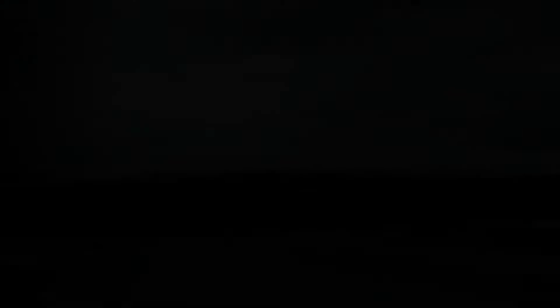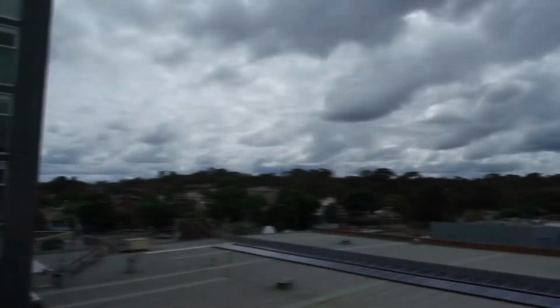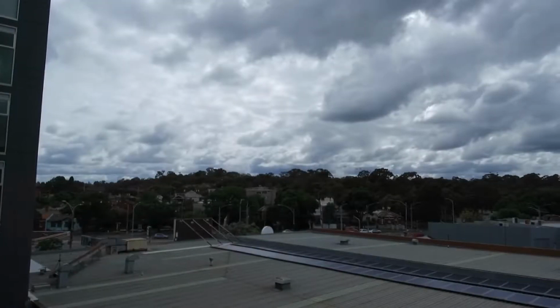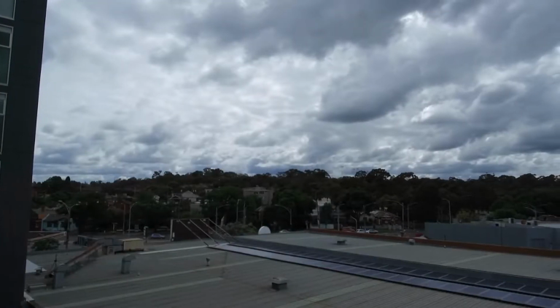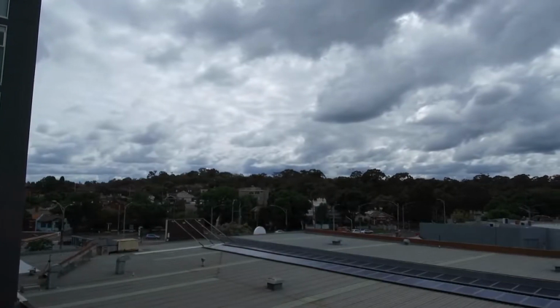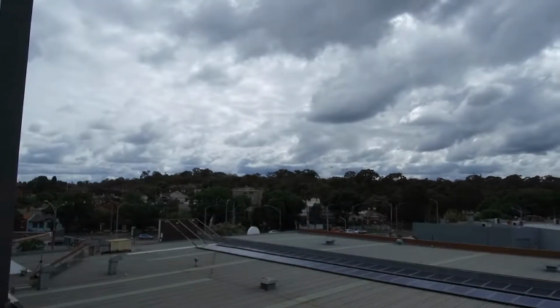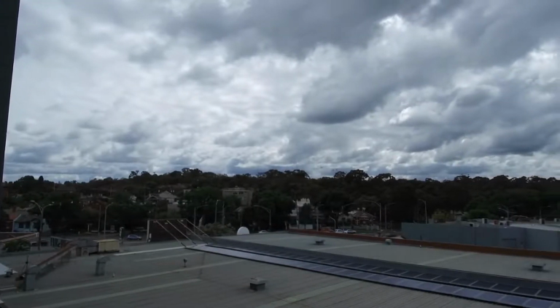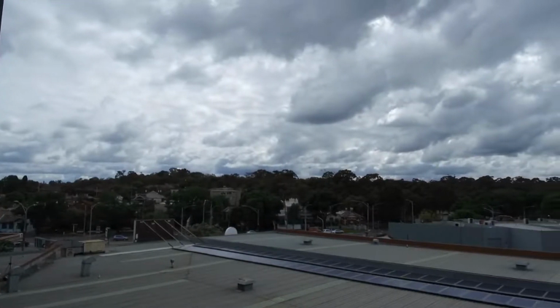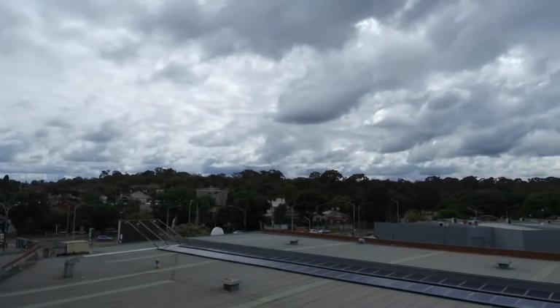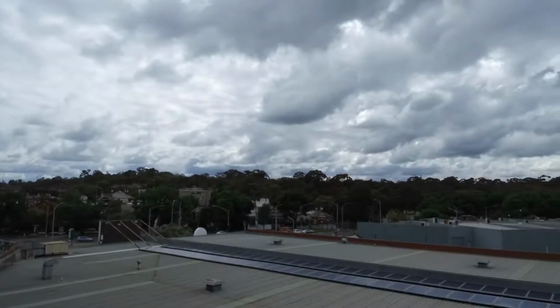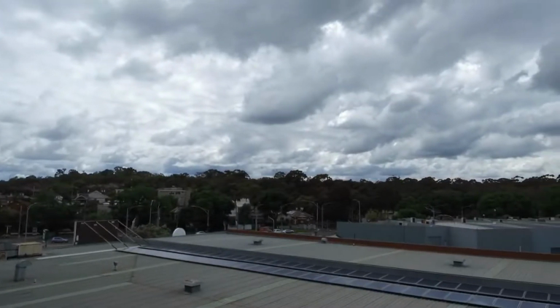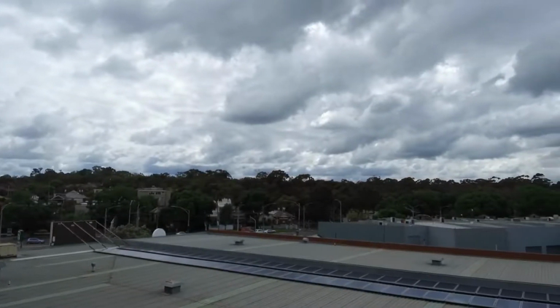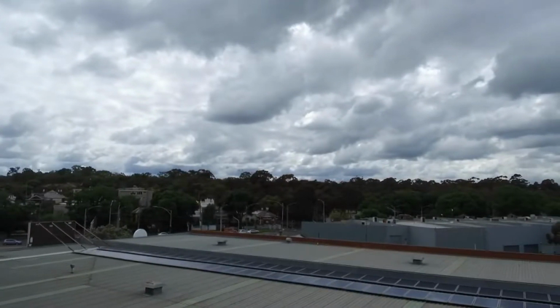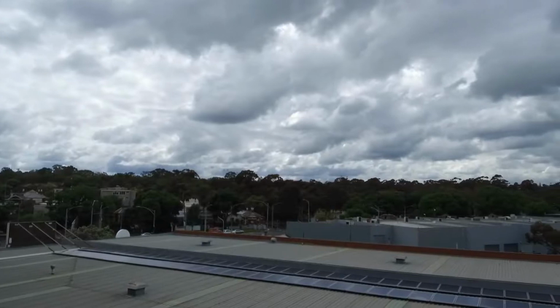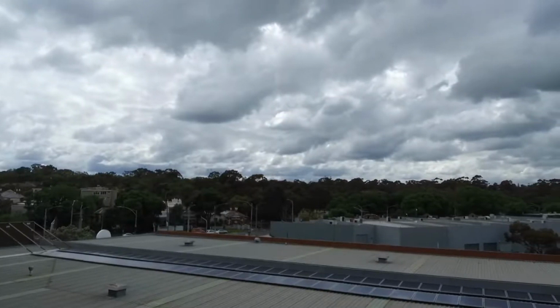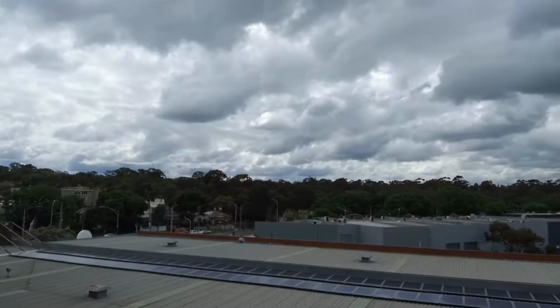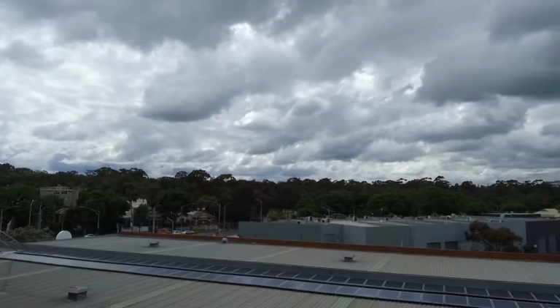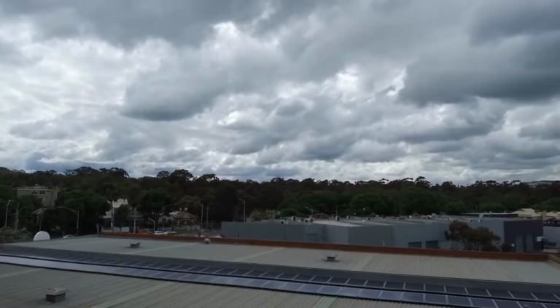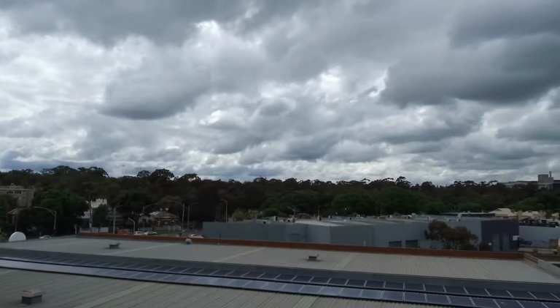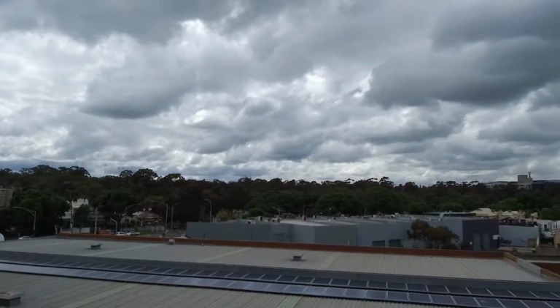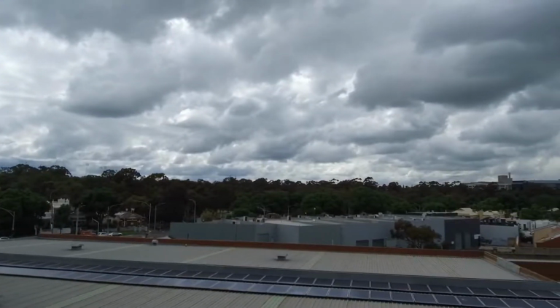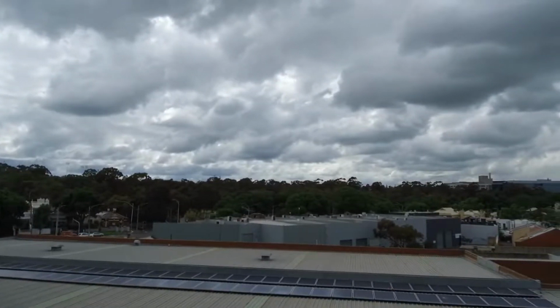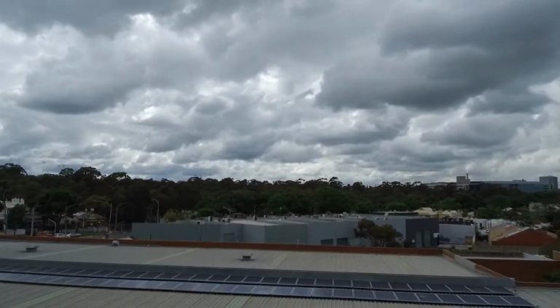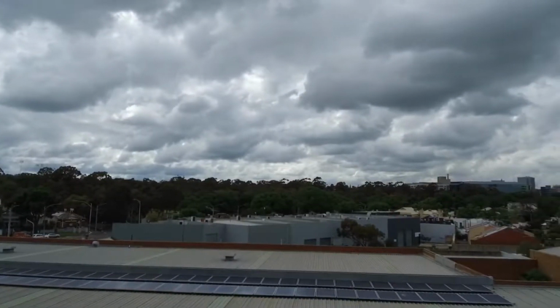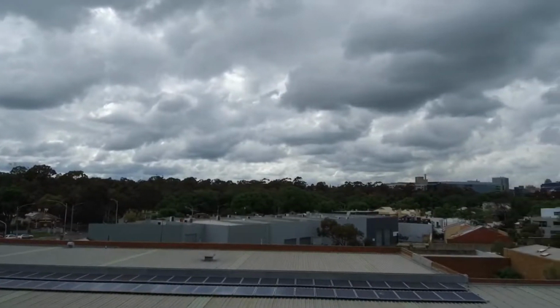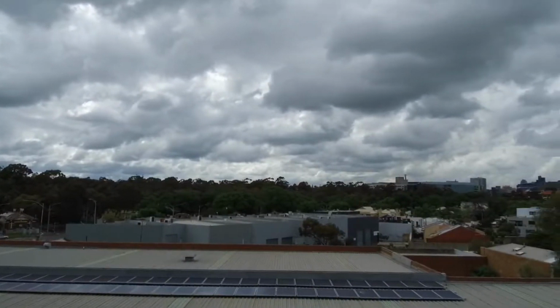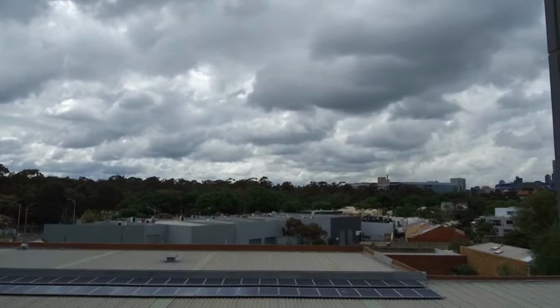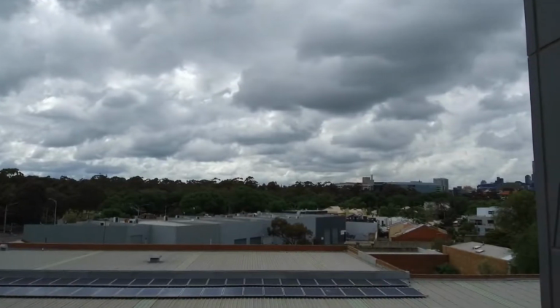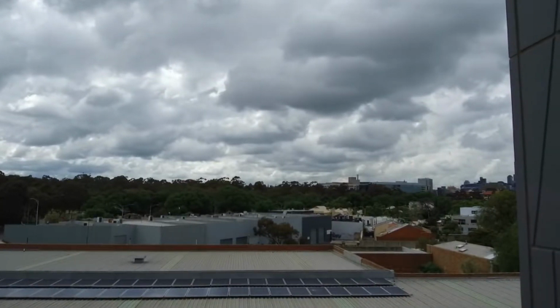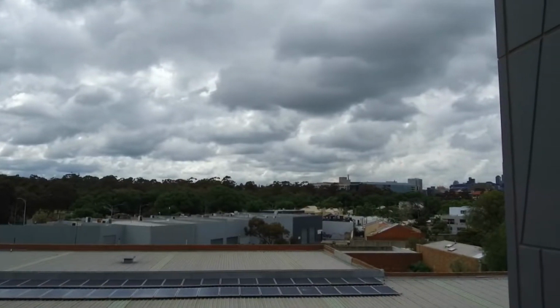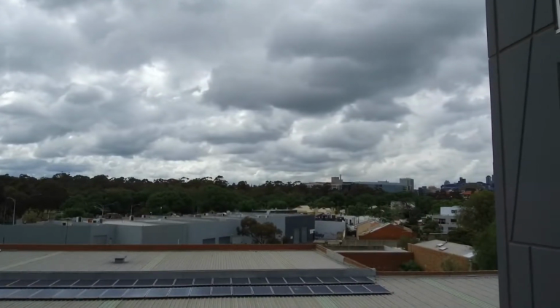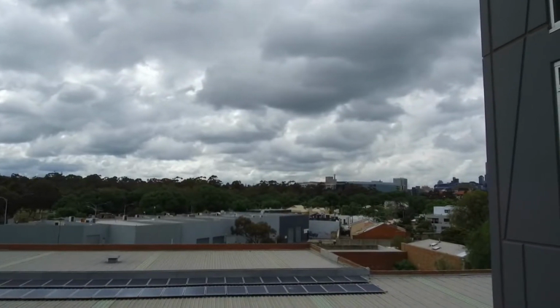This is Stefan from Melbourne Real Estate and it's a pleasure to show you through apartment 307 here at 33 Racecourse Road in North Melbourne. This is a stunning two-bedroom, two-bathroom plus car space apartment.